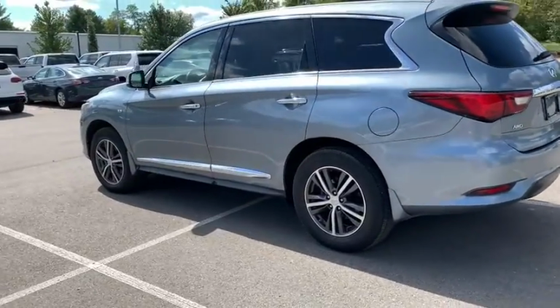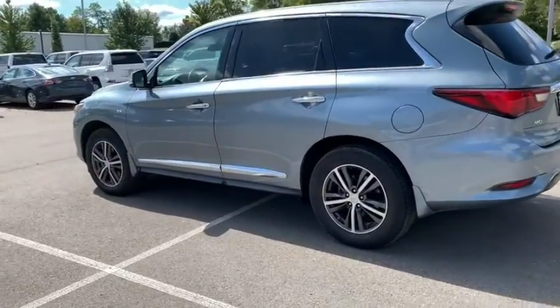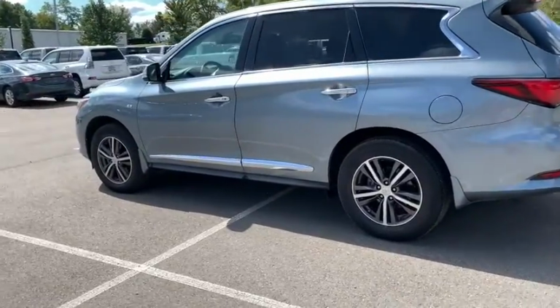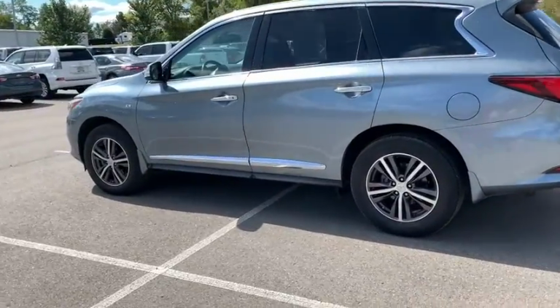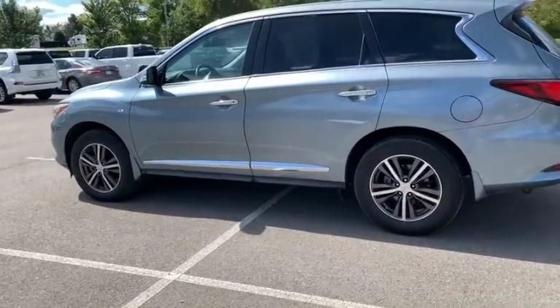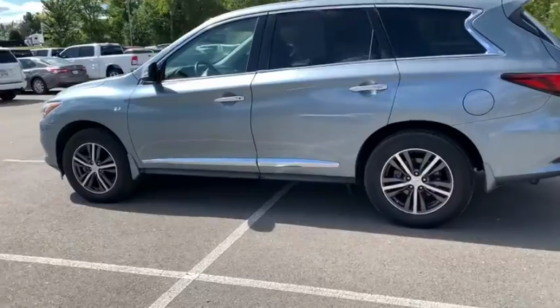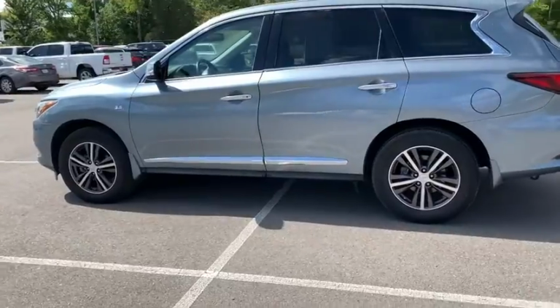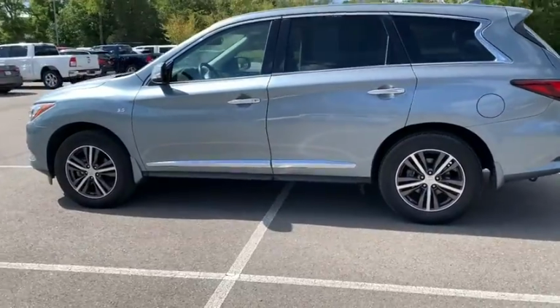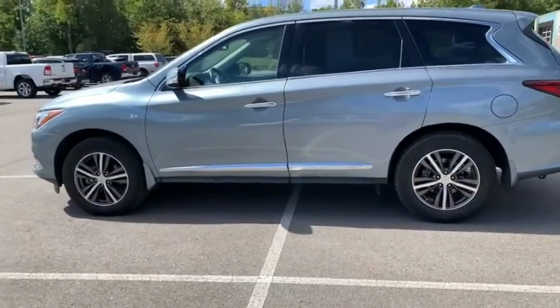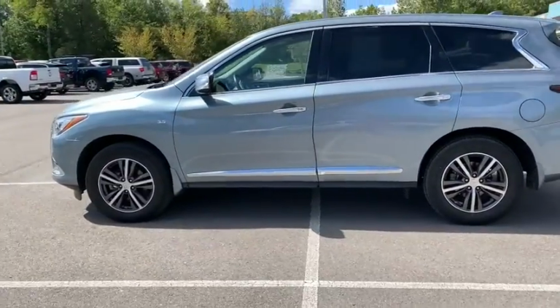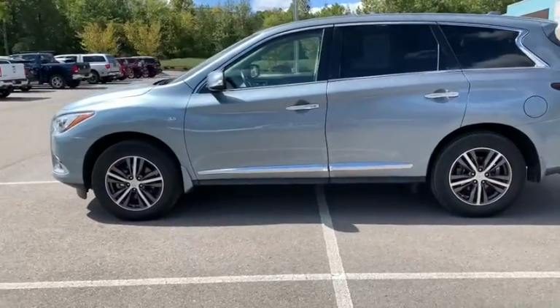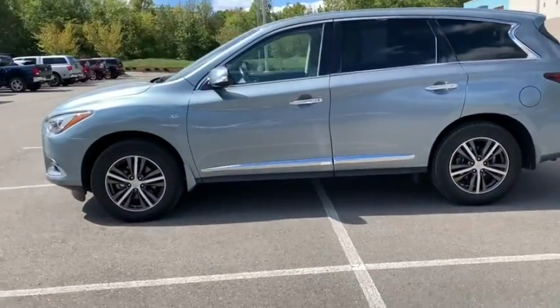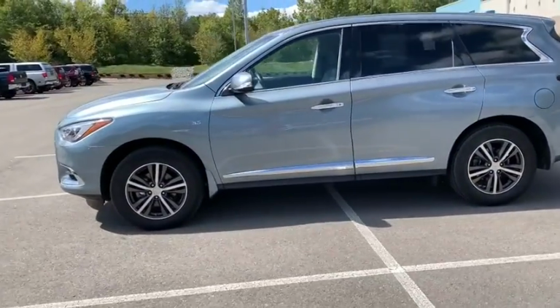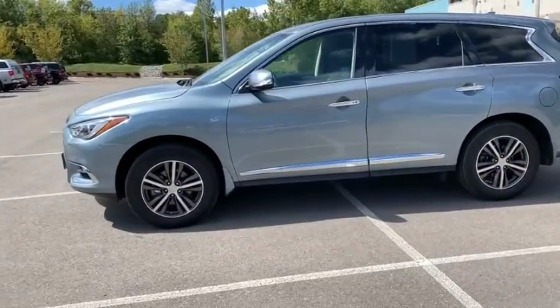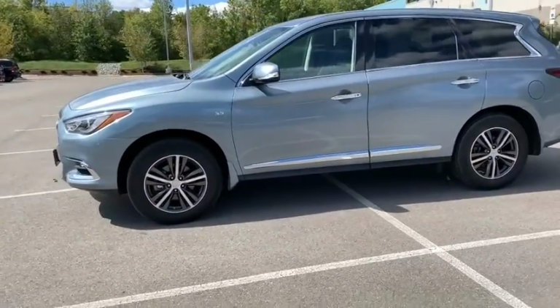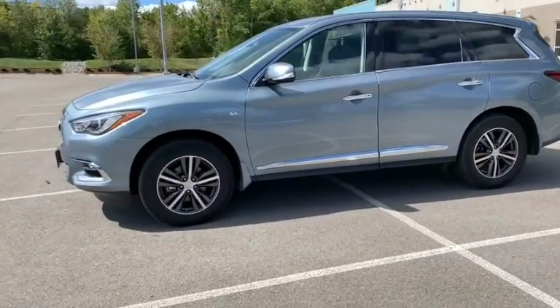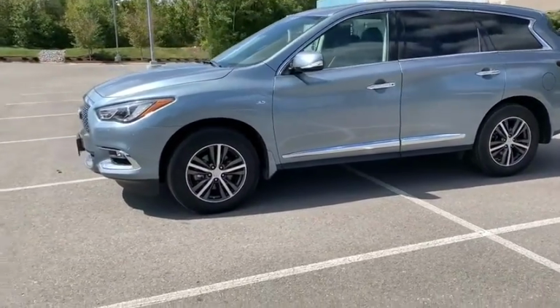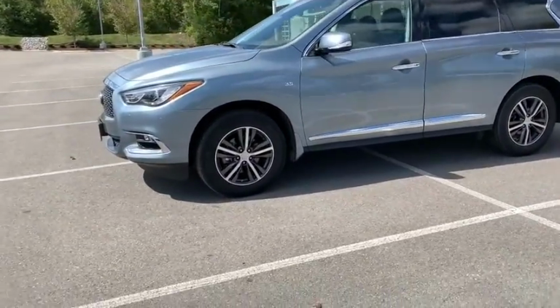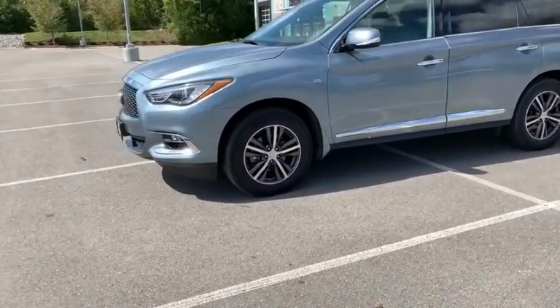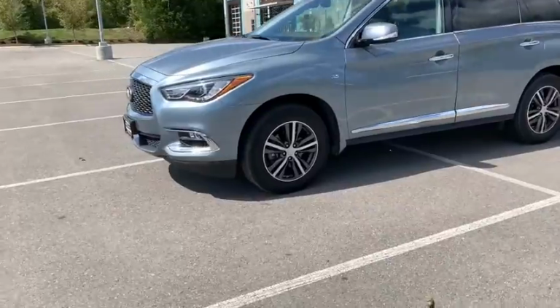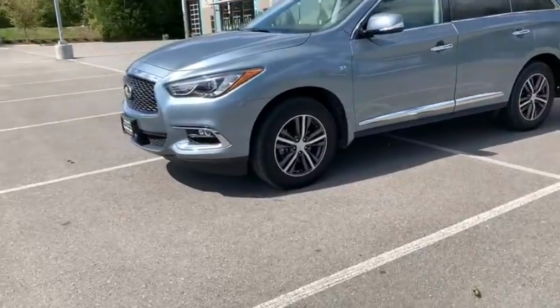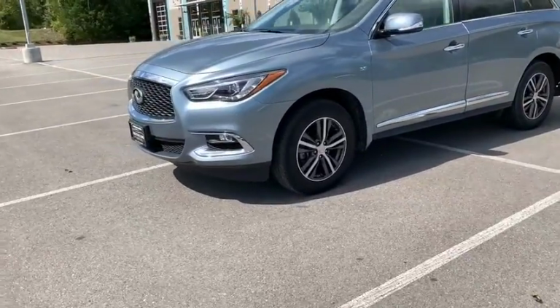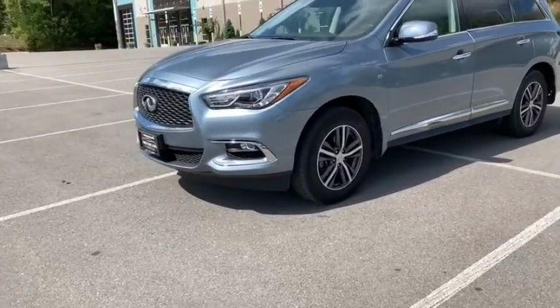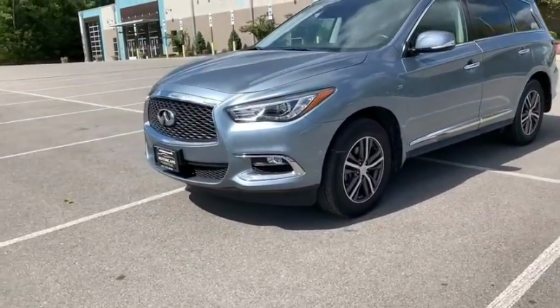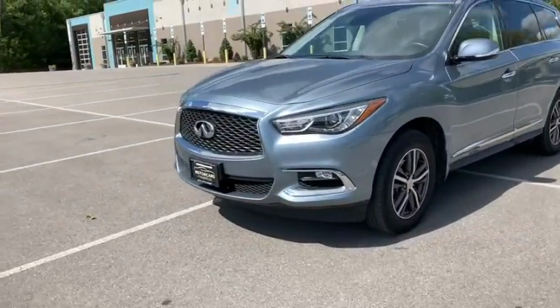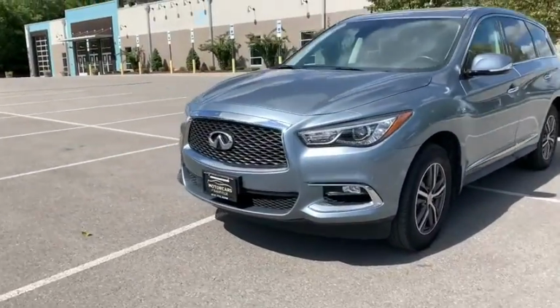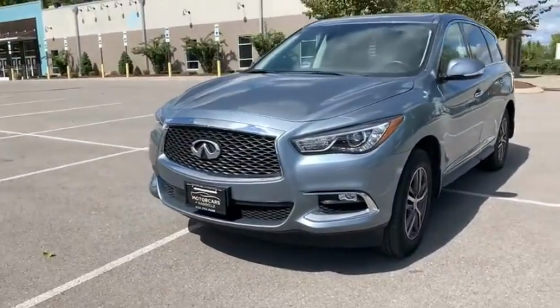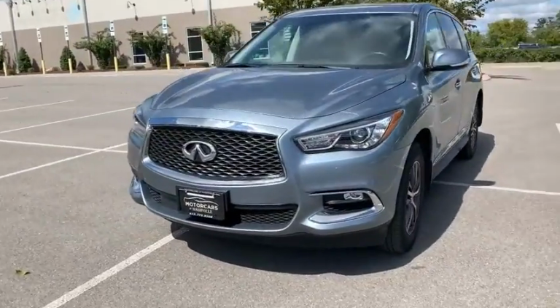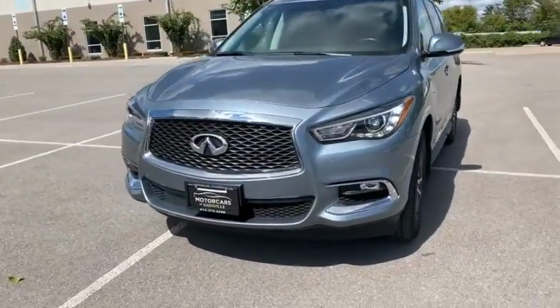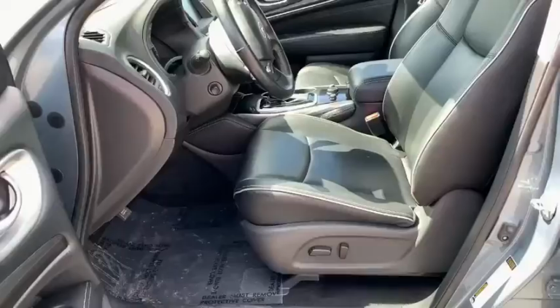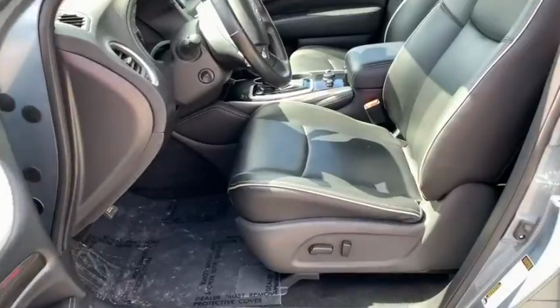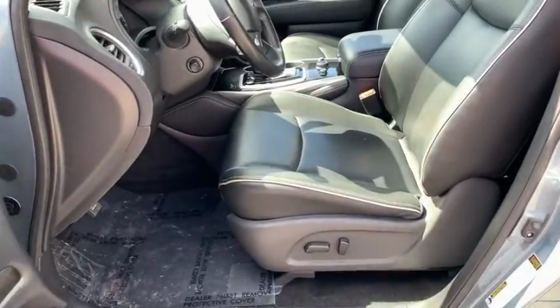This vehicle has less than 40,000 miles. Here are some of this vehicle's great options: power liftgate, moonroof, leather-wrapped steering wheel, power steering, cruise control, premium sound, and climate control.